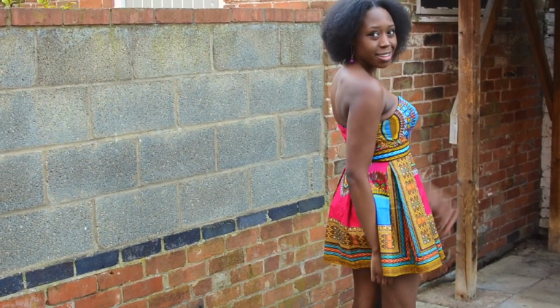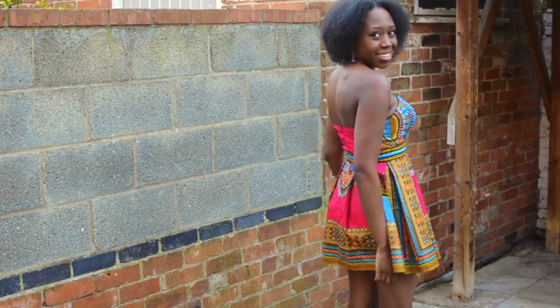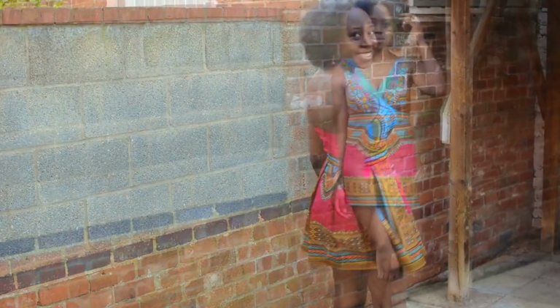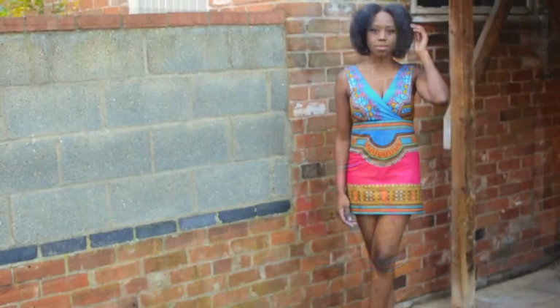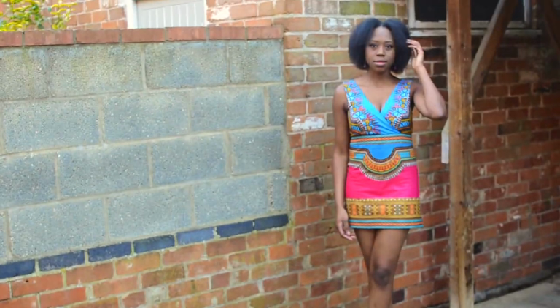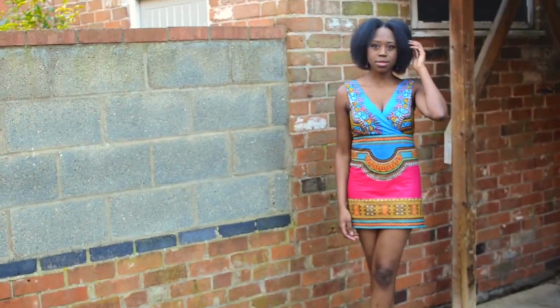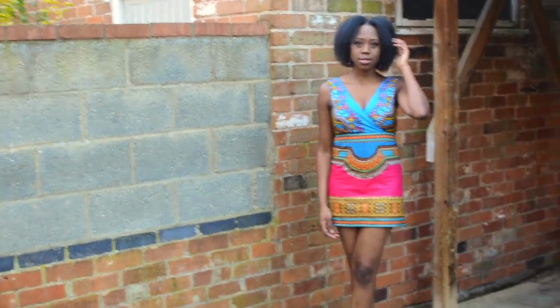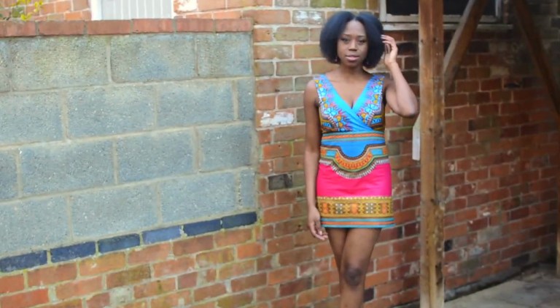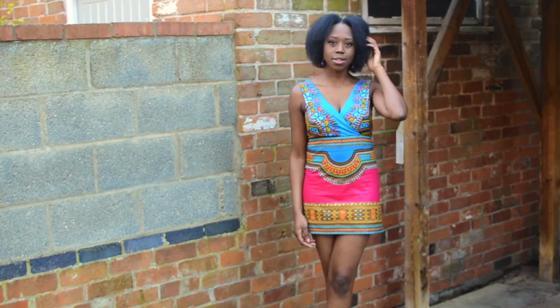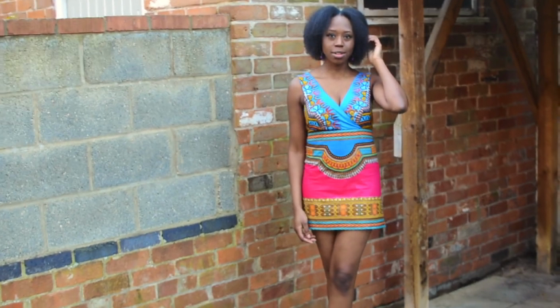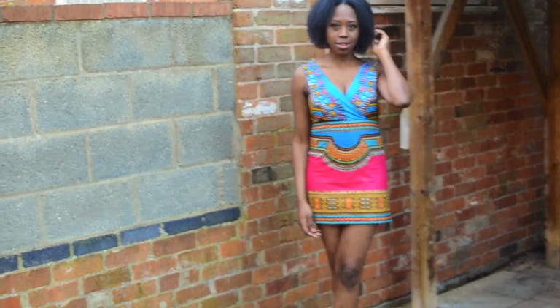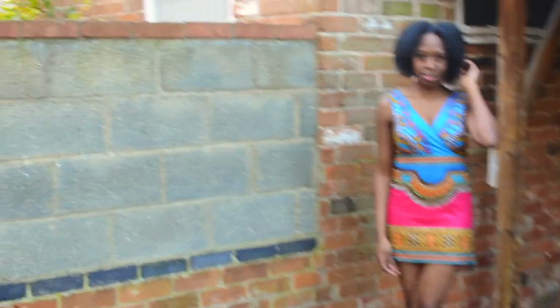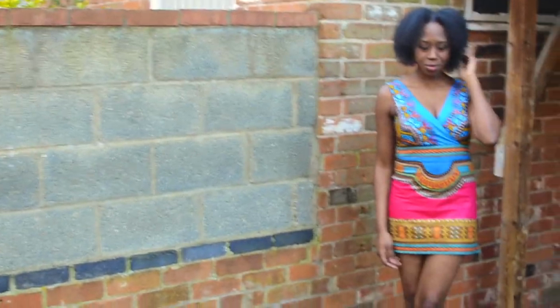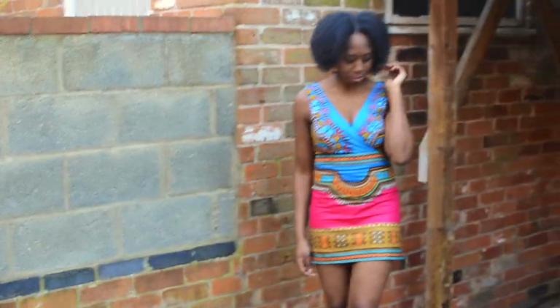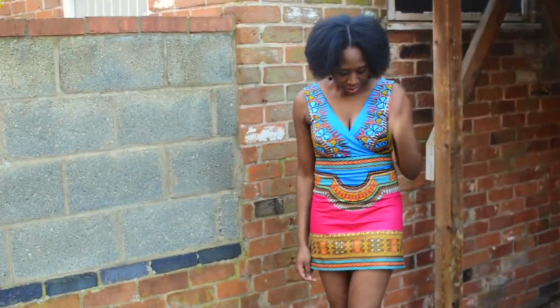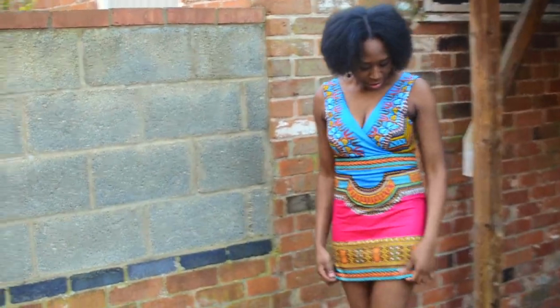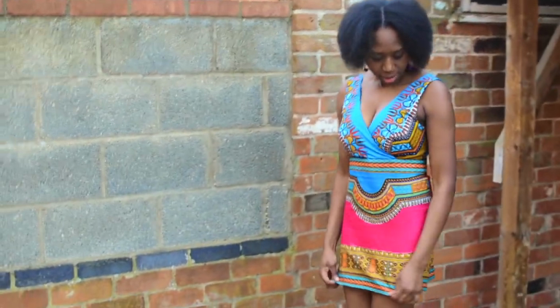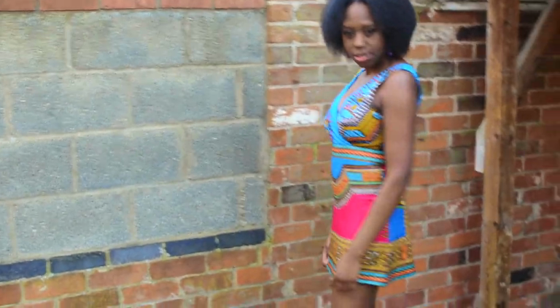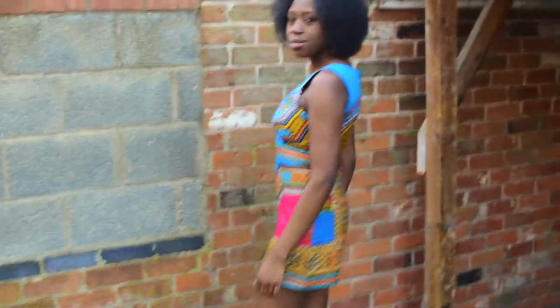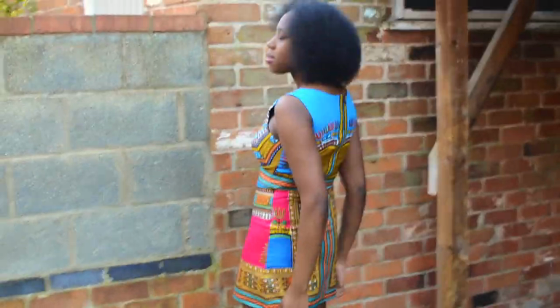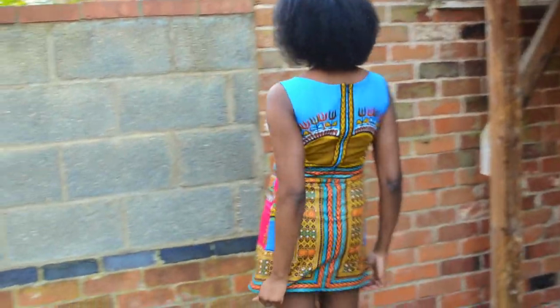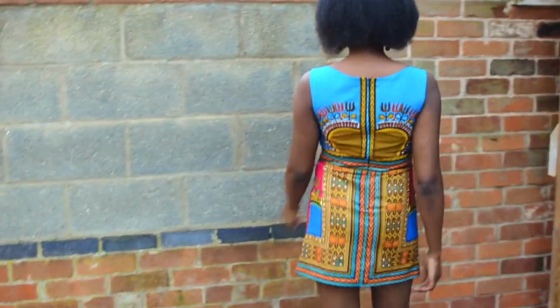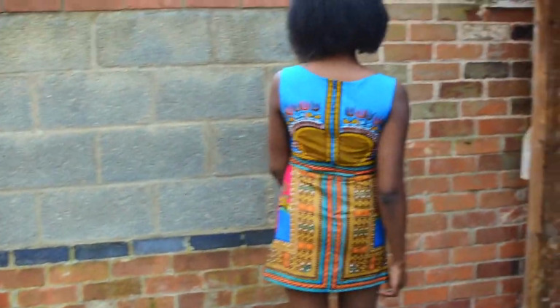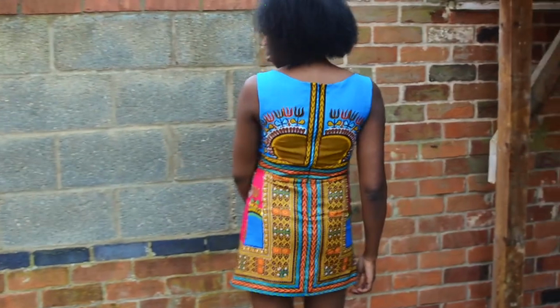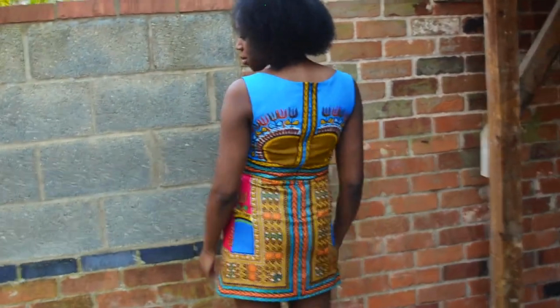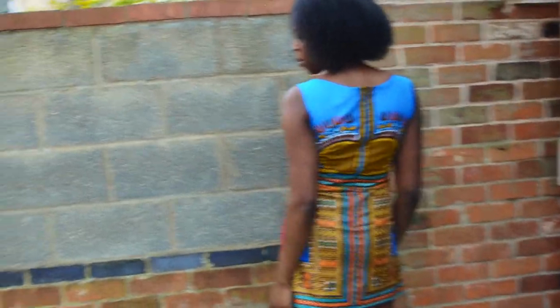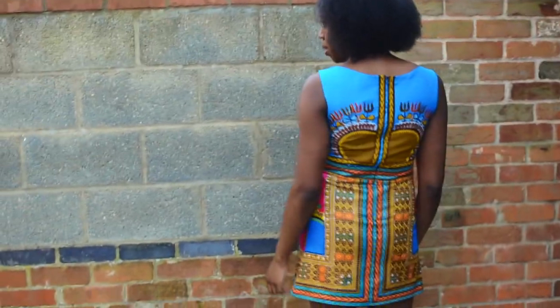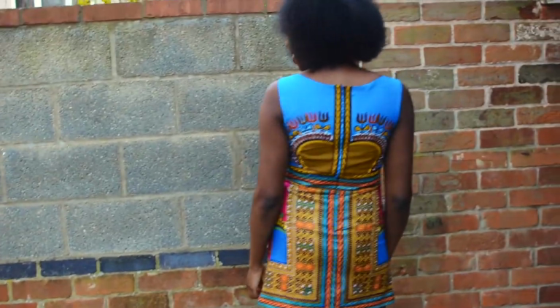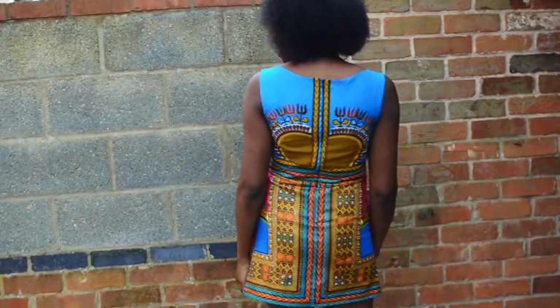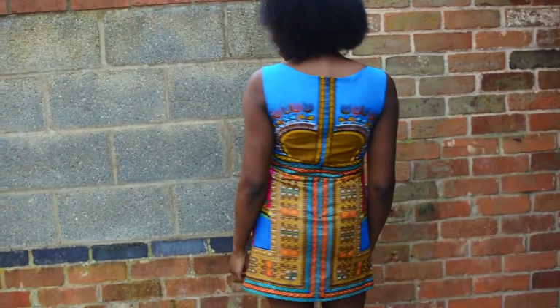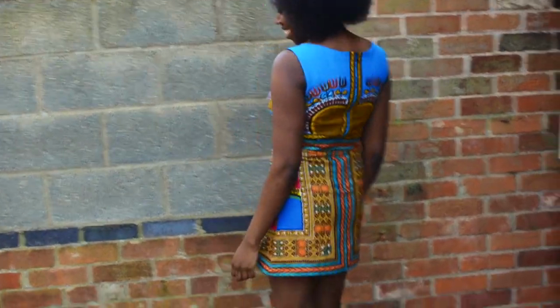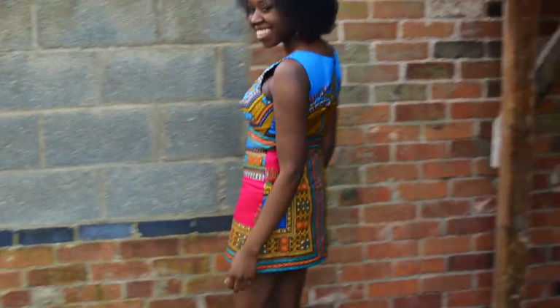This is my day dress, which features a simple A-line skirt. This one is more suited to a casual day out with friends. I've mixed and matched the blue dashiki bodice with the pink dashiki skirt, and I really think it works.